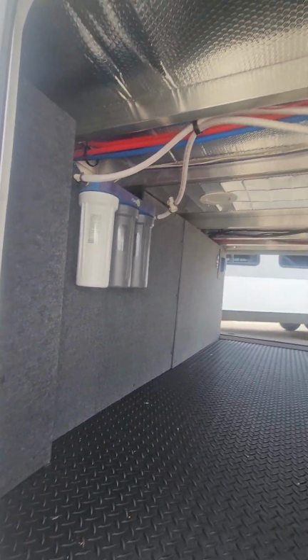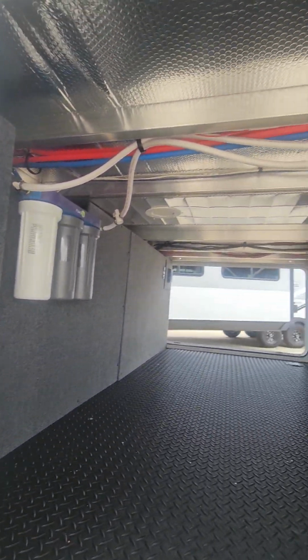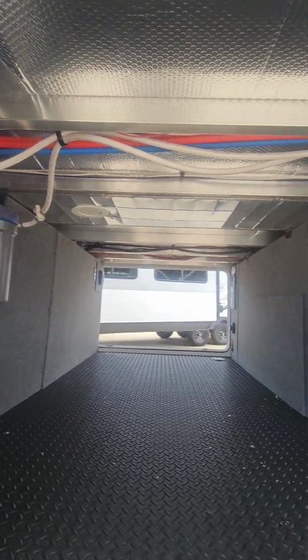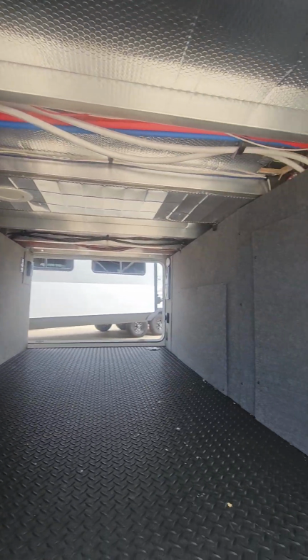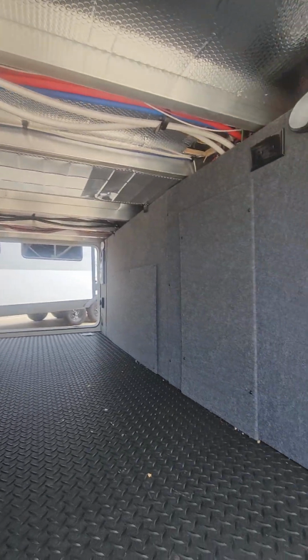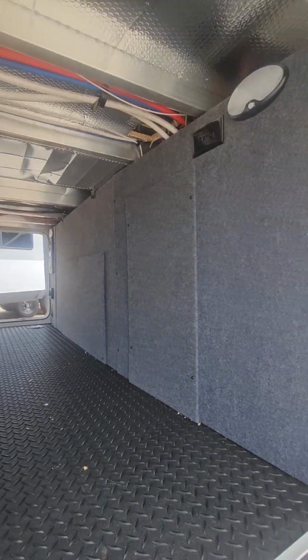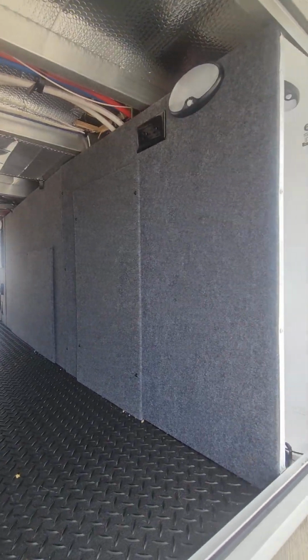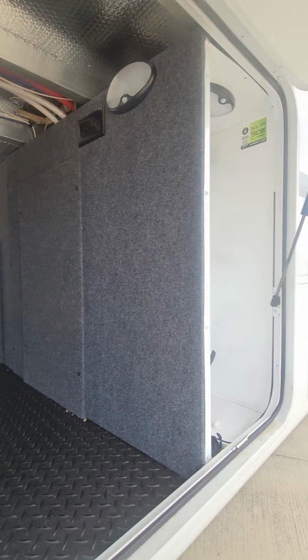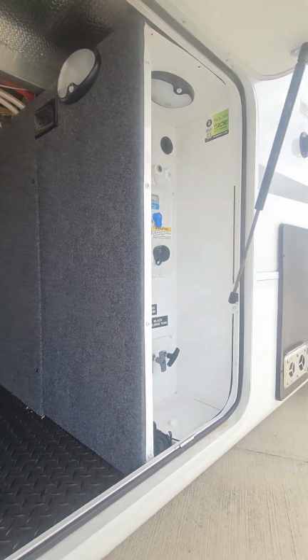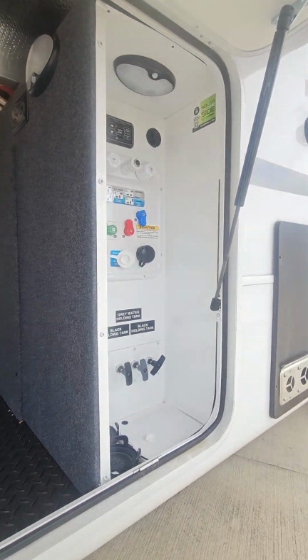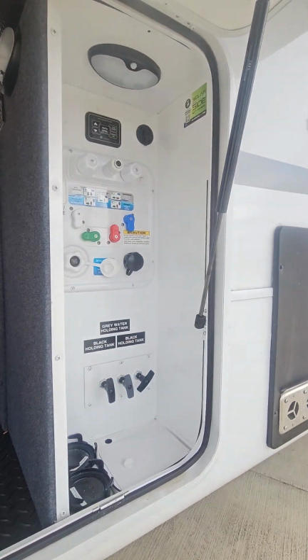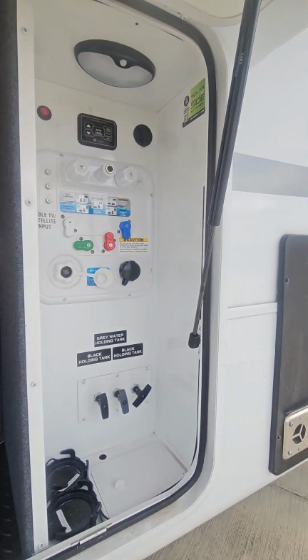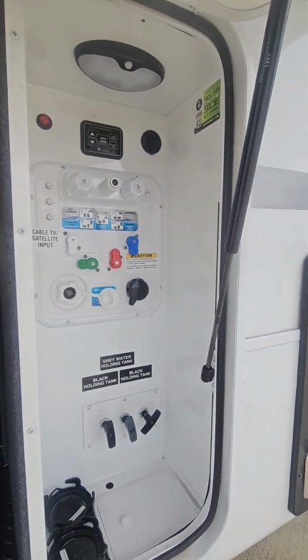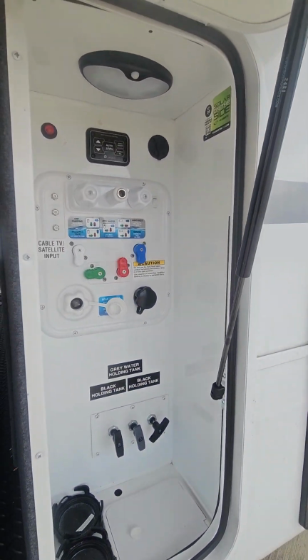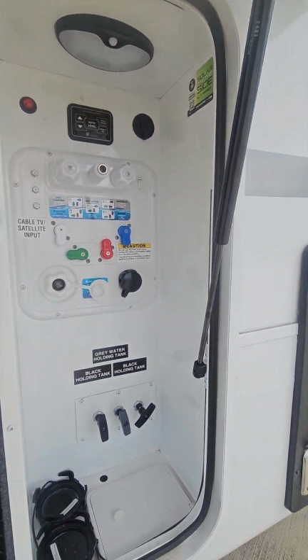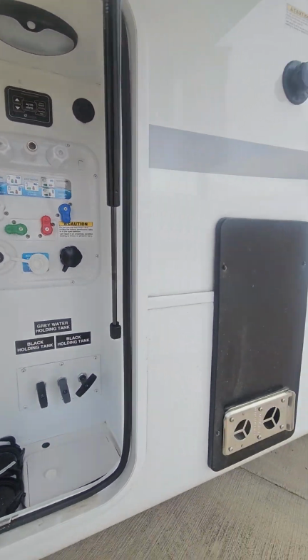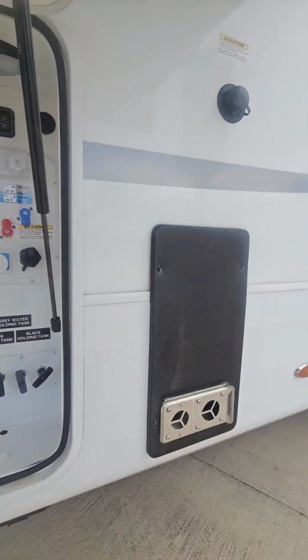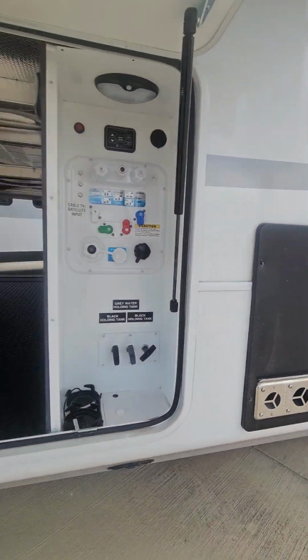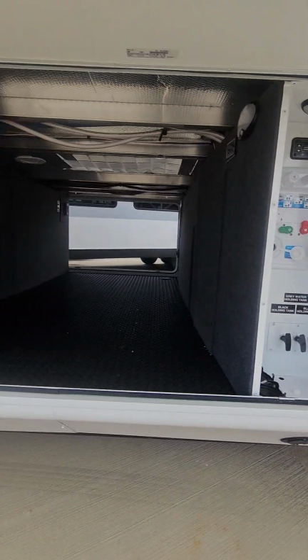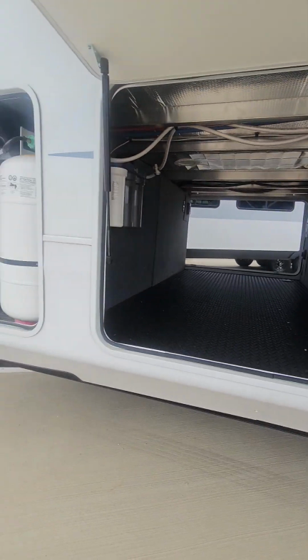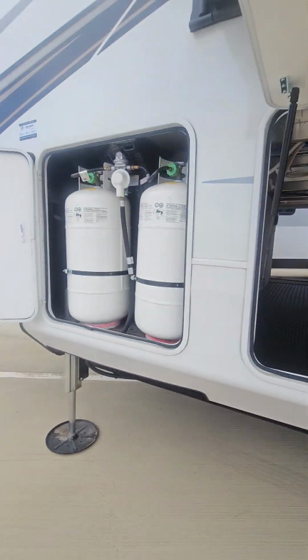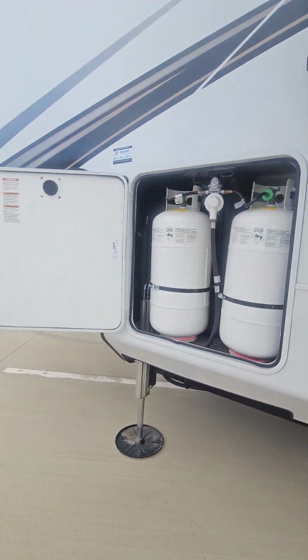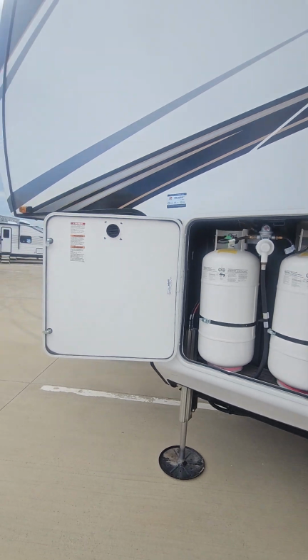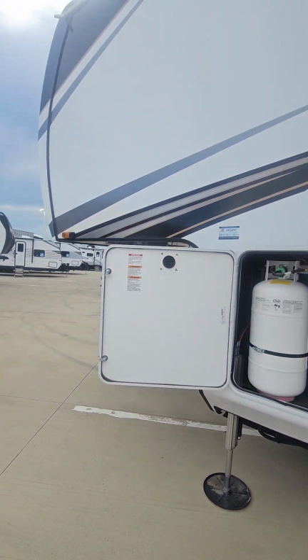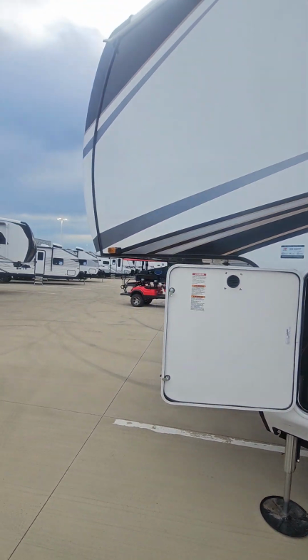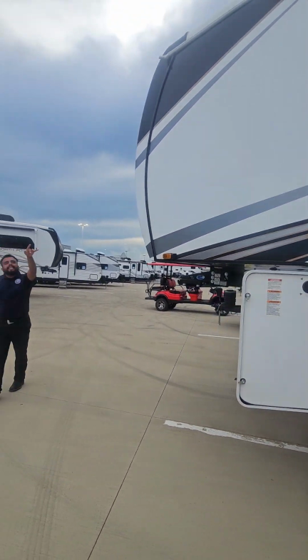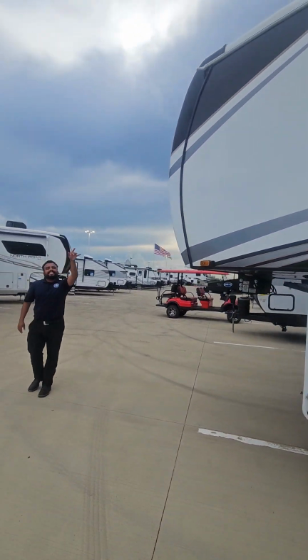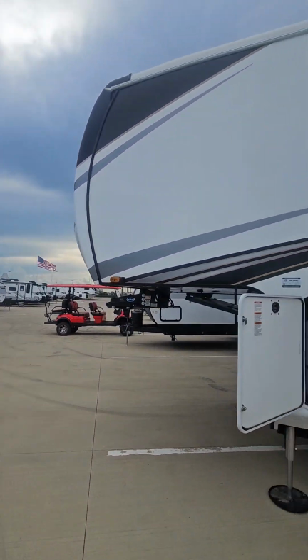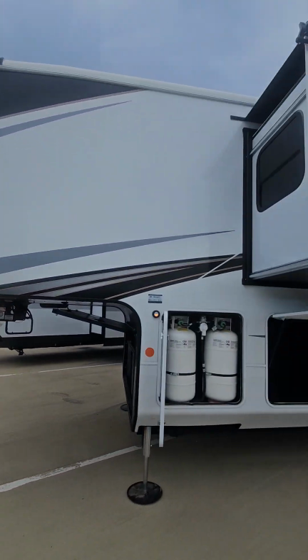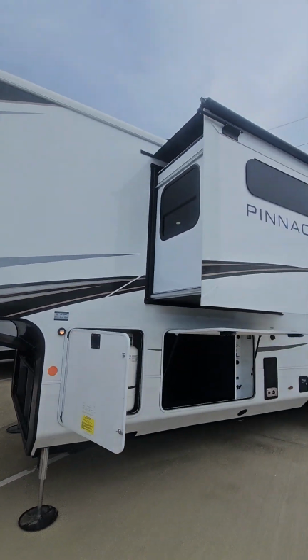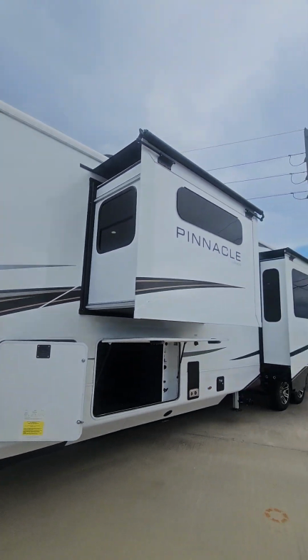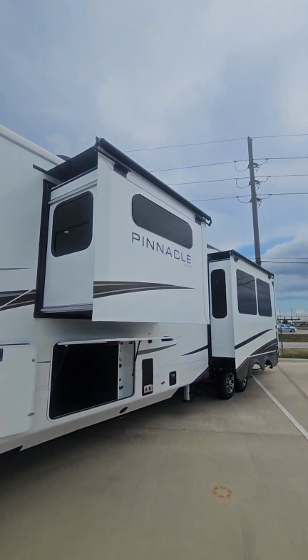On this side you're gonna have all your water connections and your auto leveling. Coming around, you're gonna notice that this Jayco has upgraded slide toppers on all of the slides.